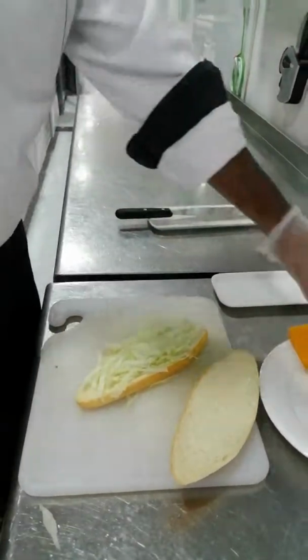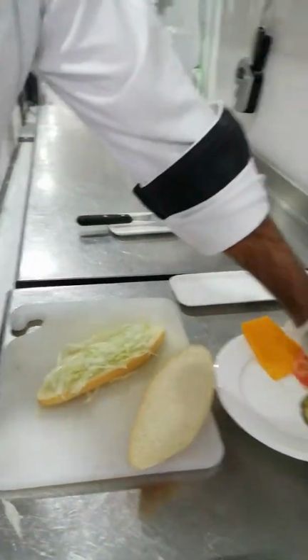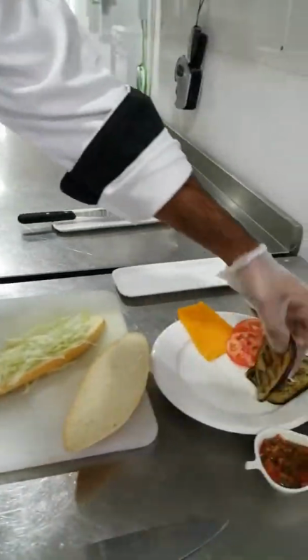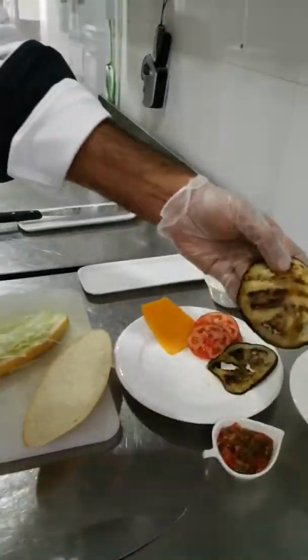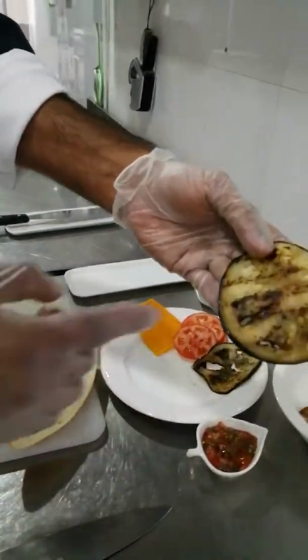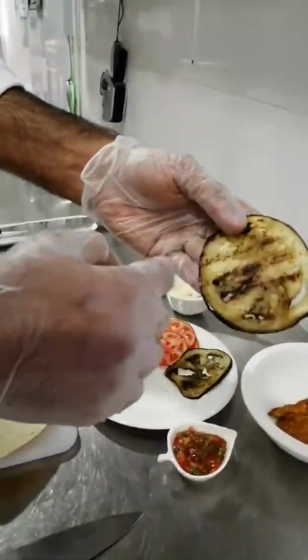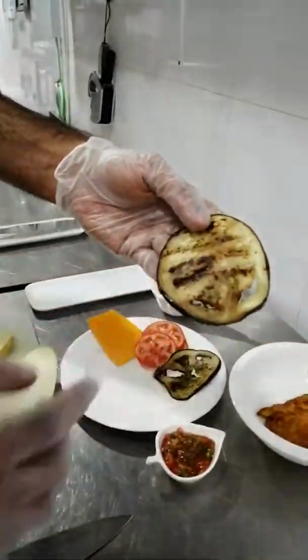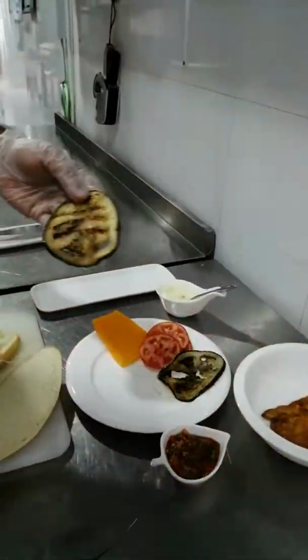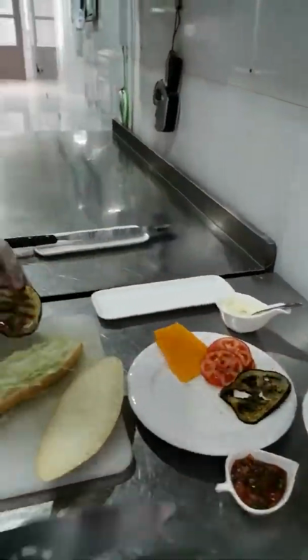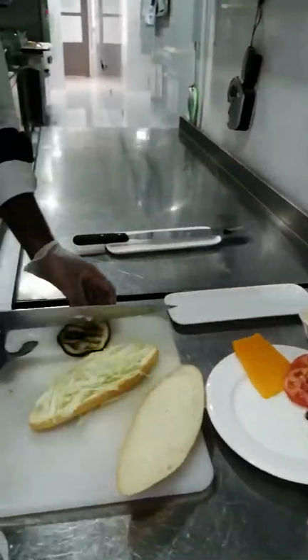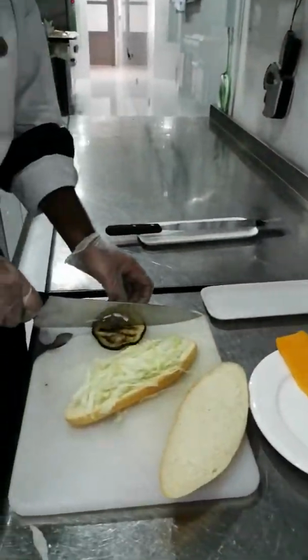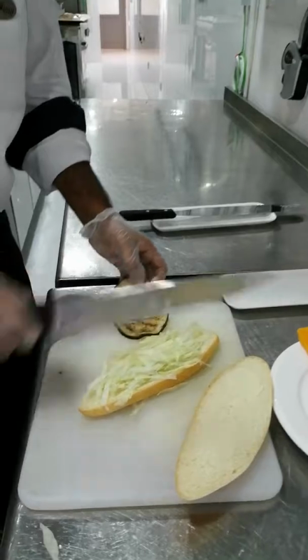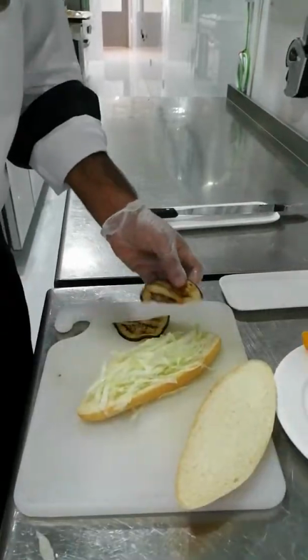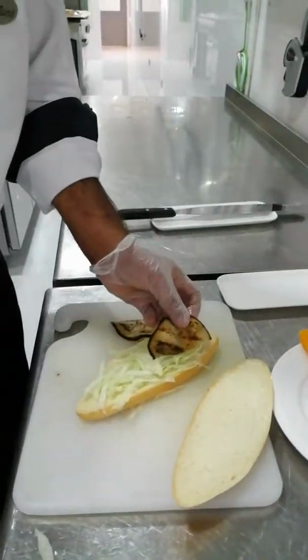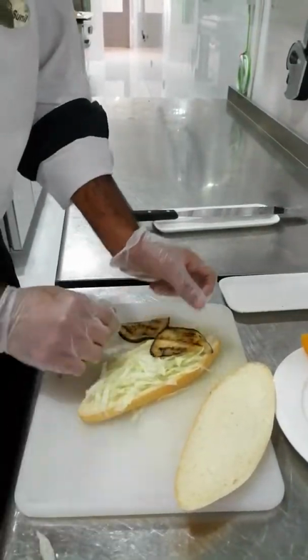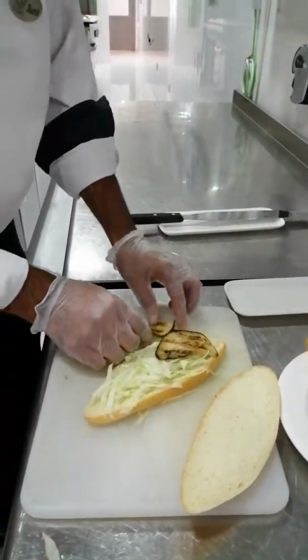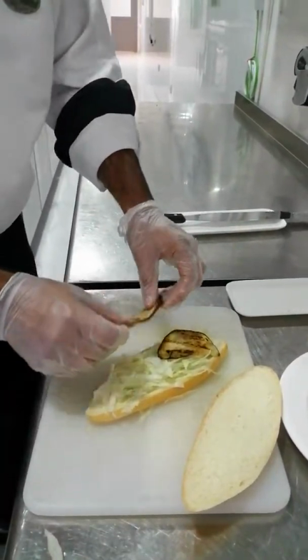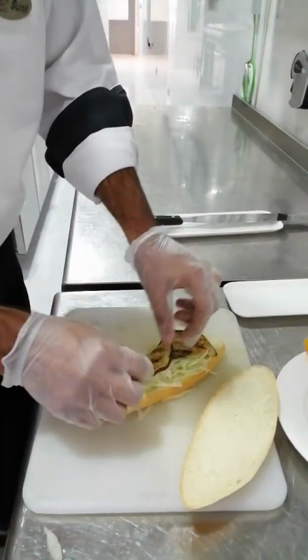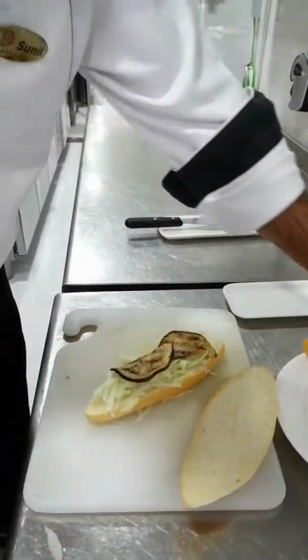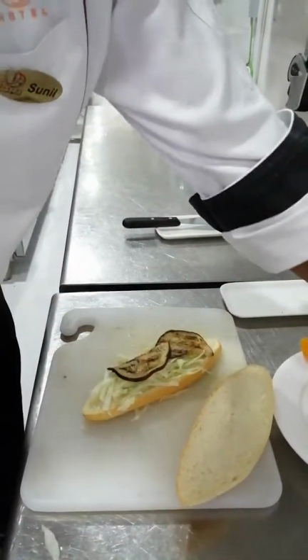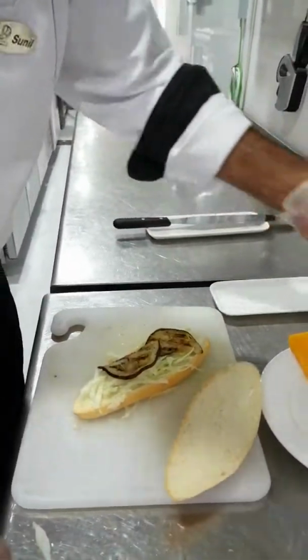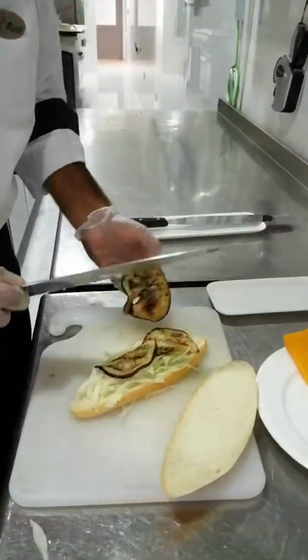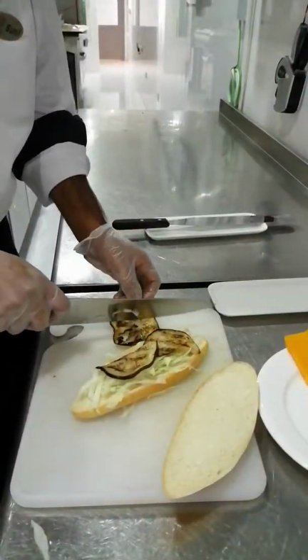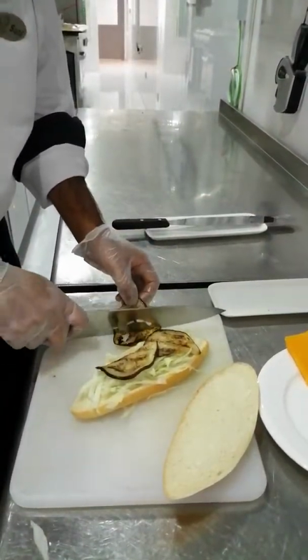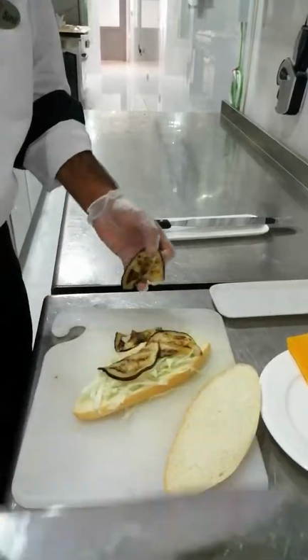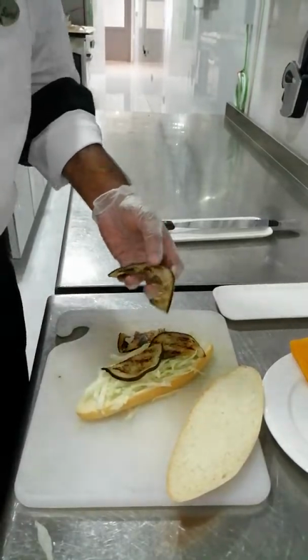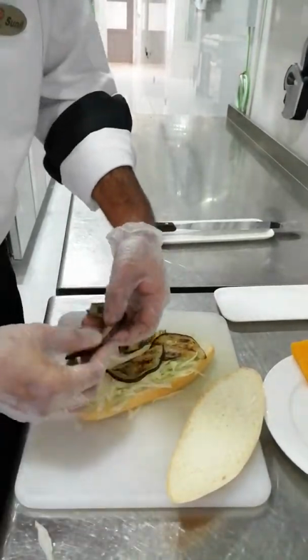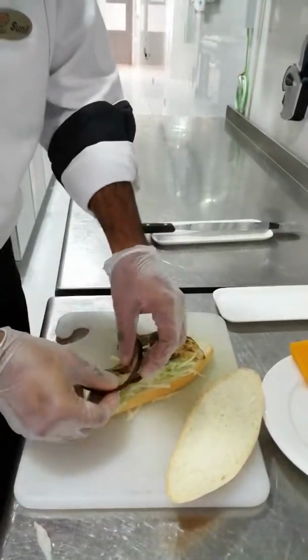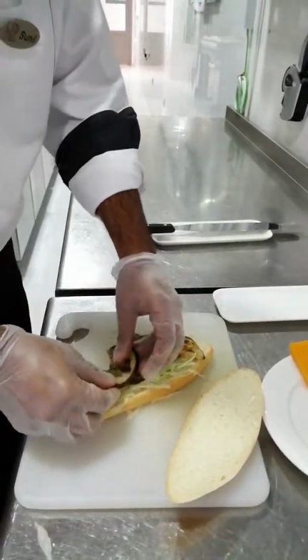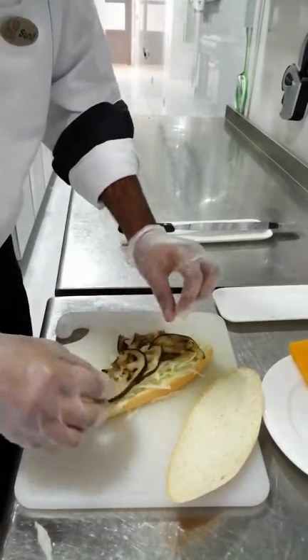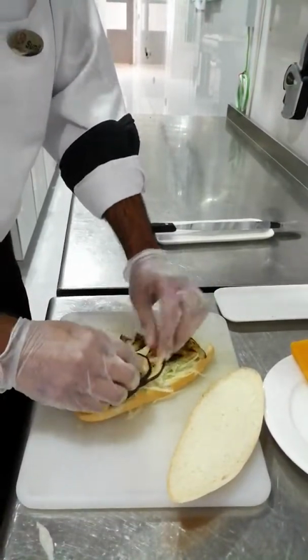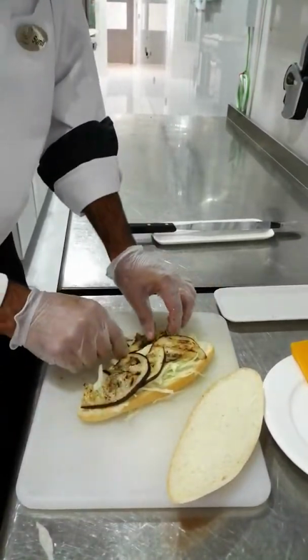Did you notice that the grill mark is there? This is grilled eggplant. It is marinated with some salt, pepper, and some oregano herbs. So just keep it over there.